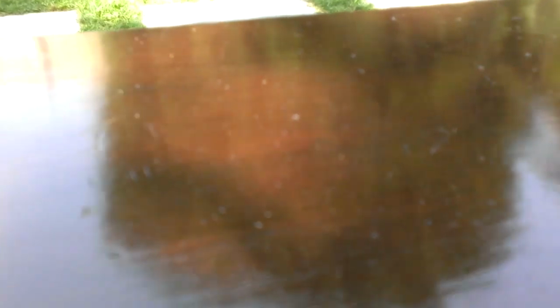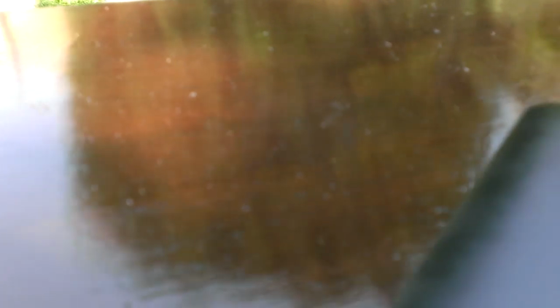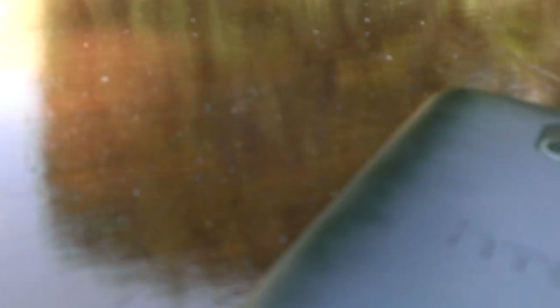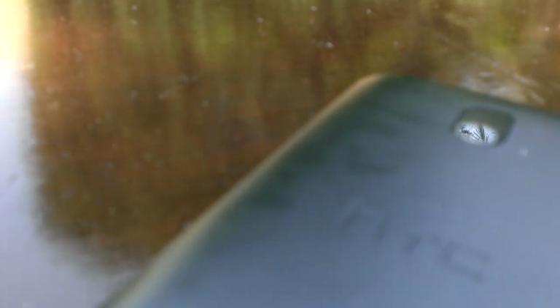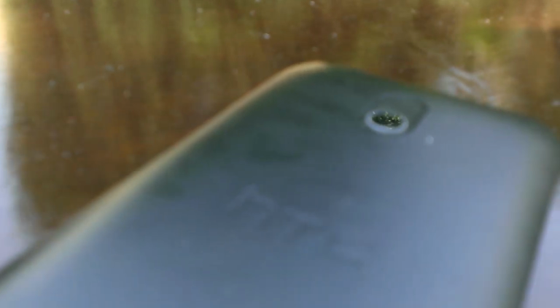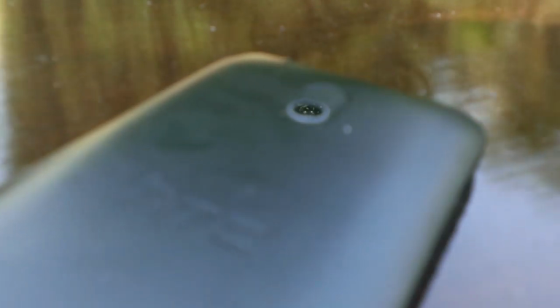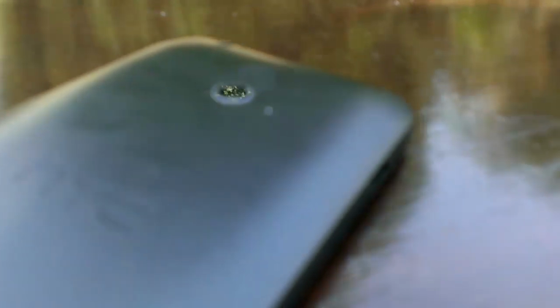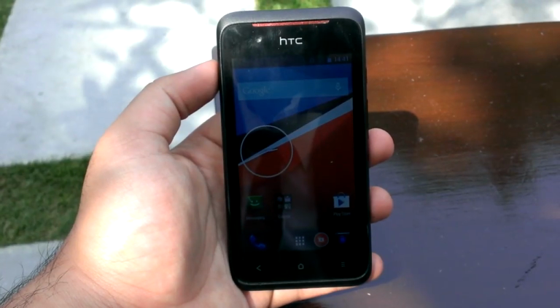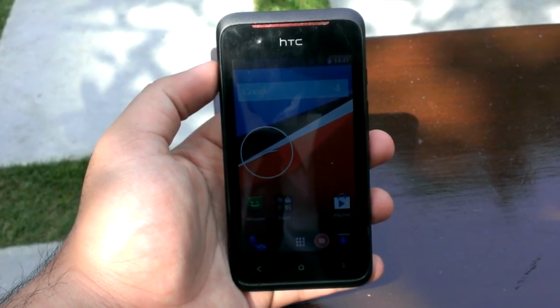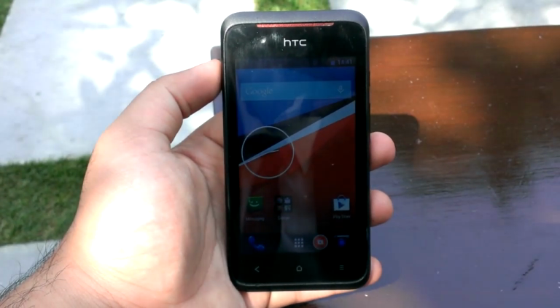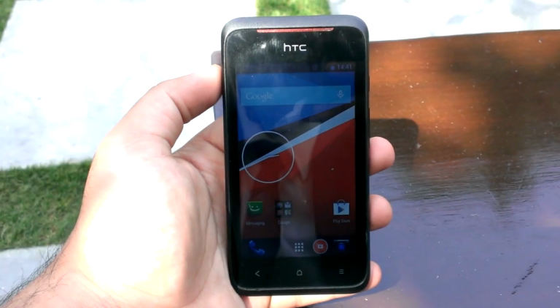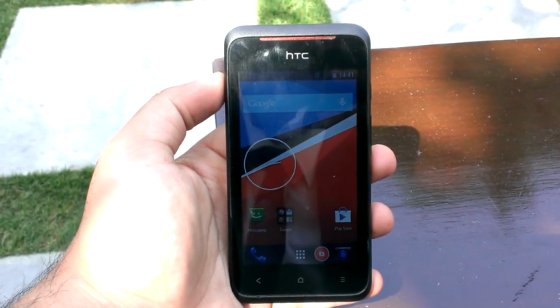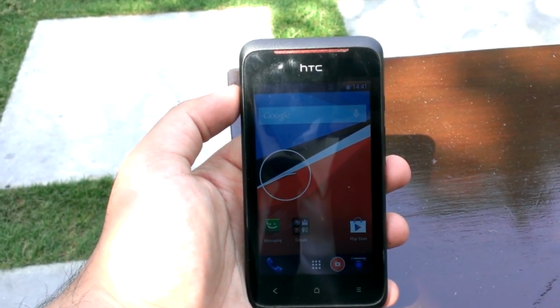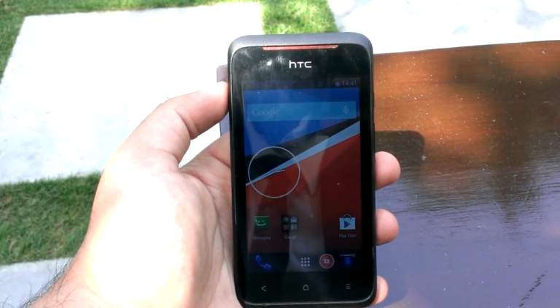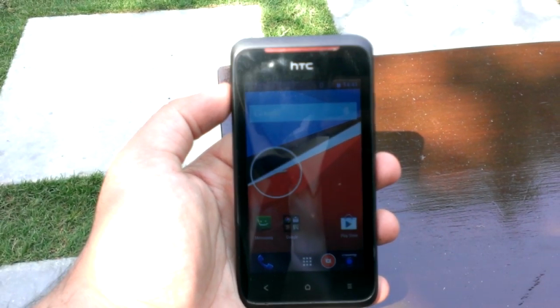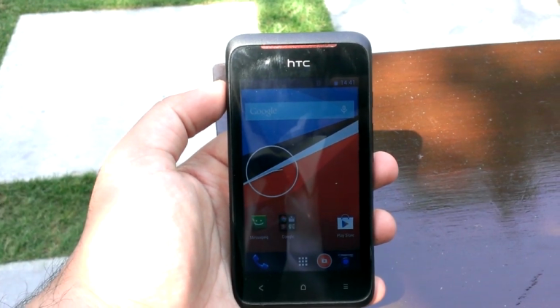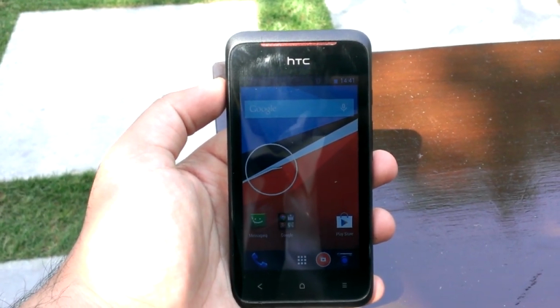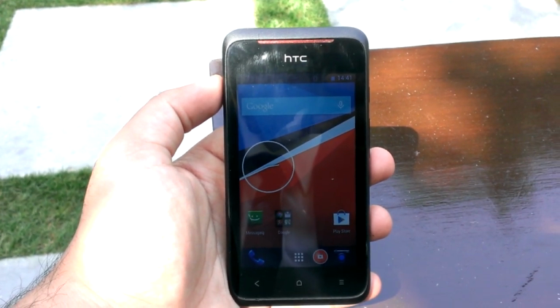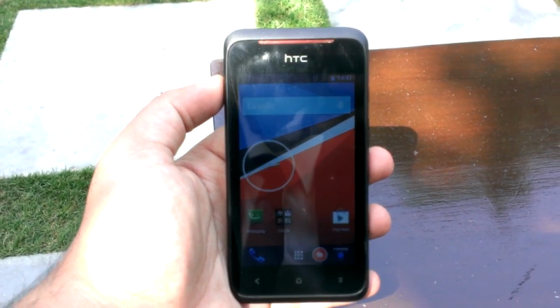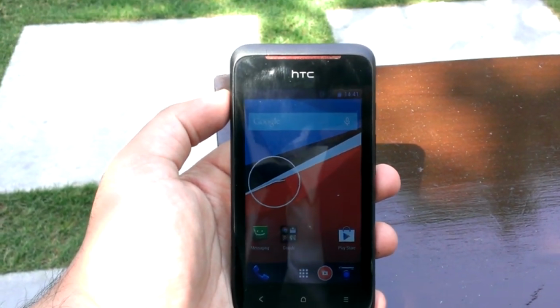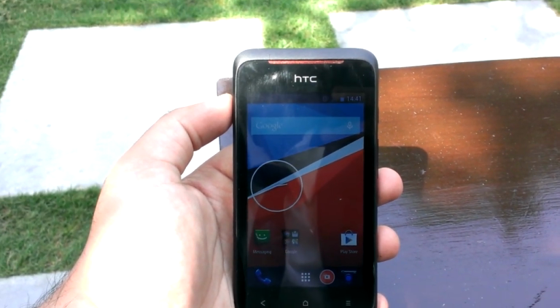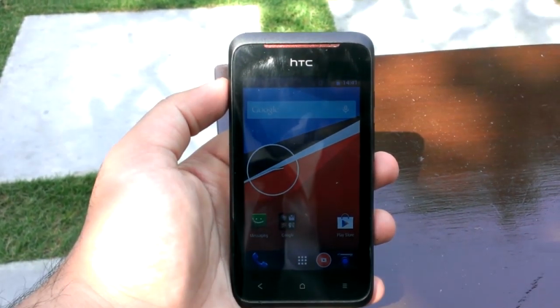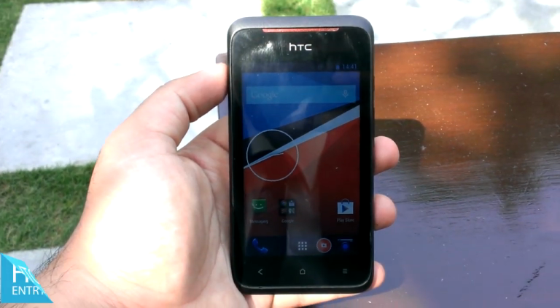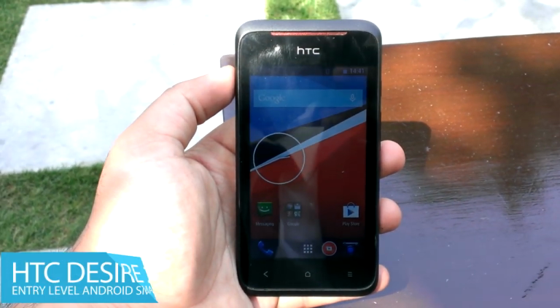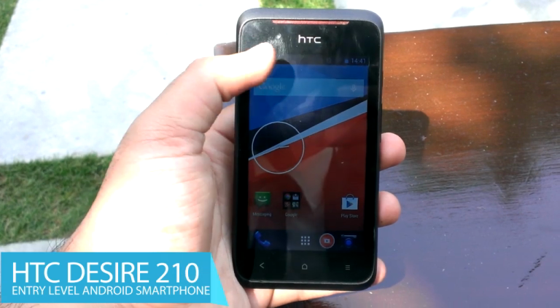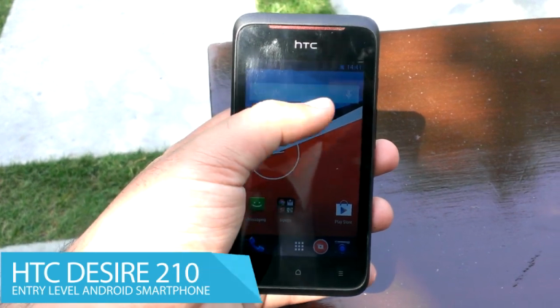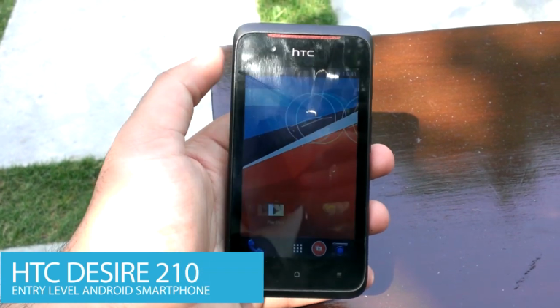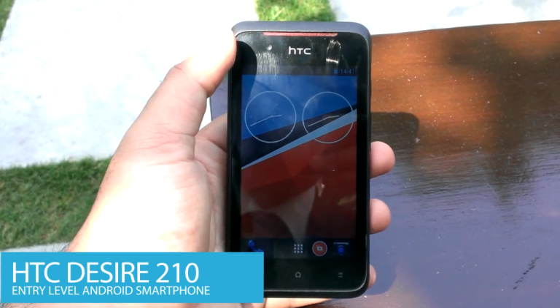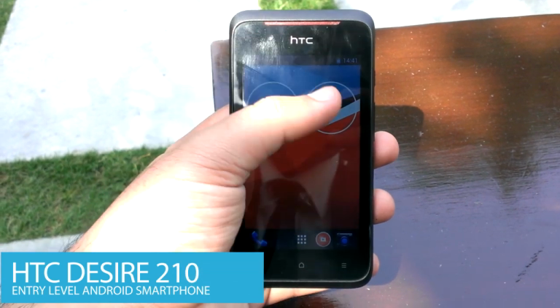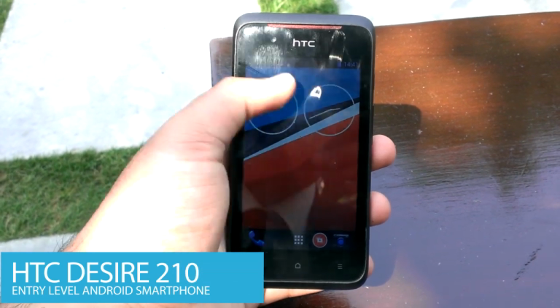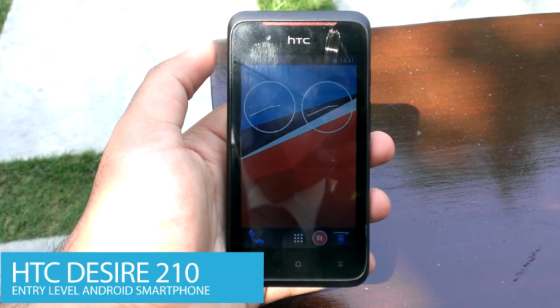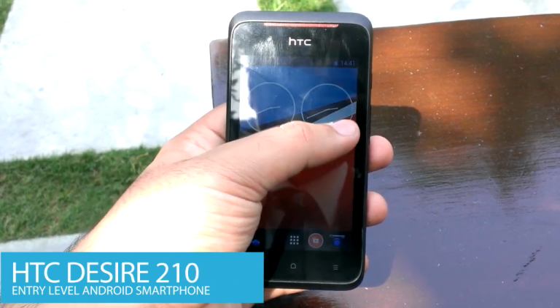Hey guys, this is Avi Sharma from UnleashThePhones.com and in this video I'm gonna put forward my first impressions about the recently released entry-level Android smartphone HTC Desire 210.